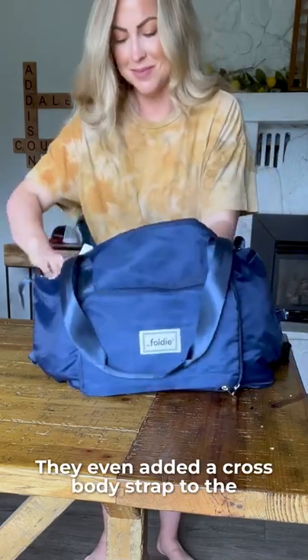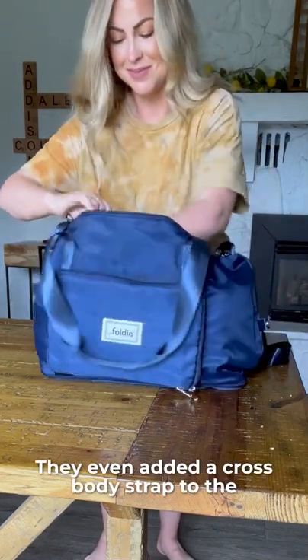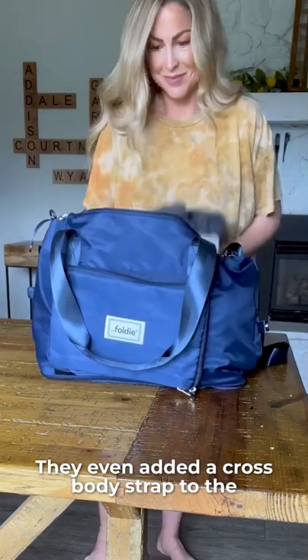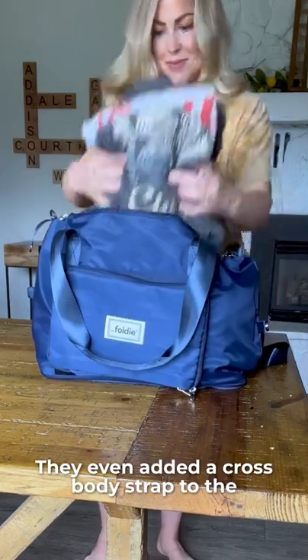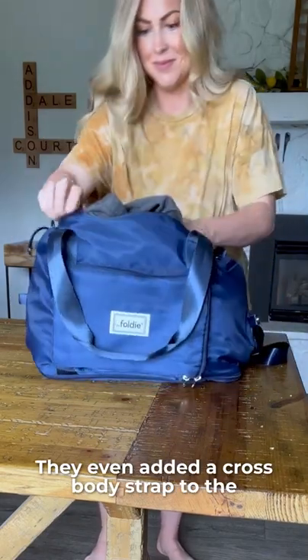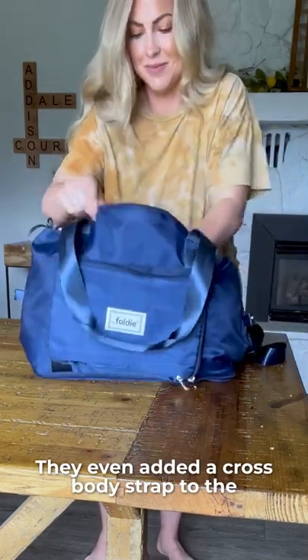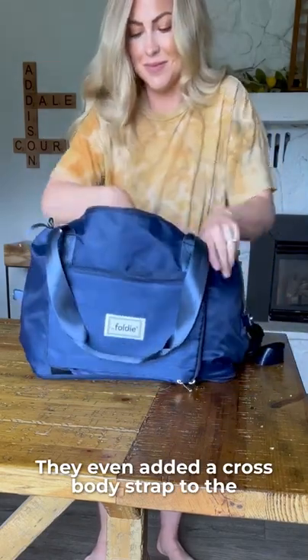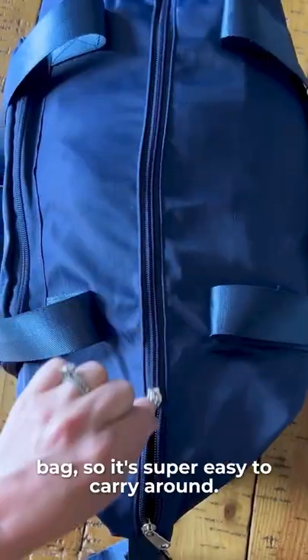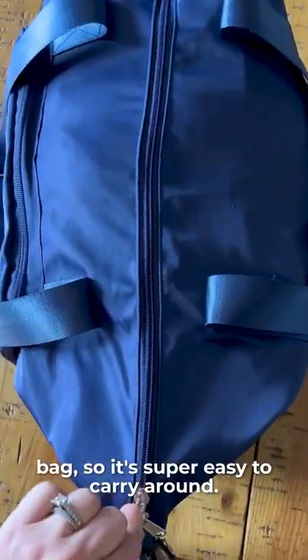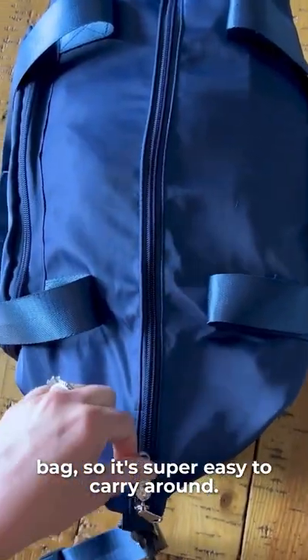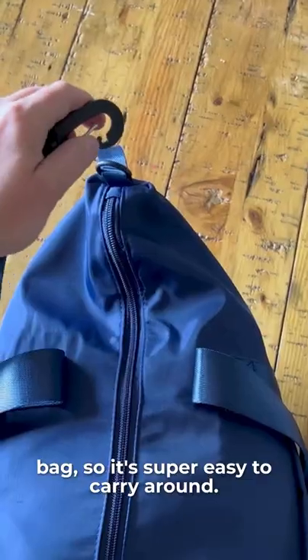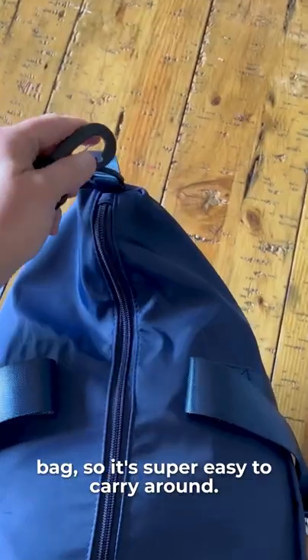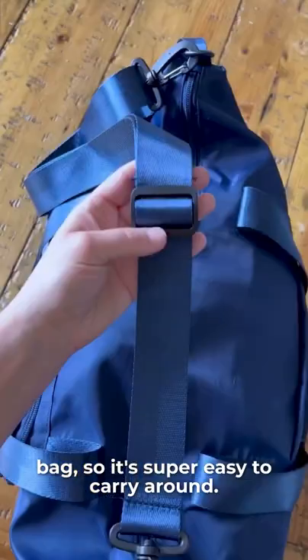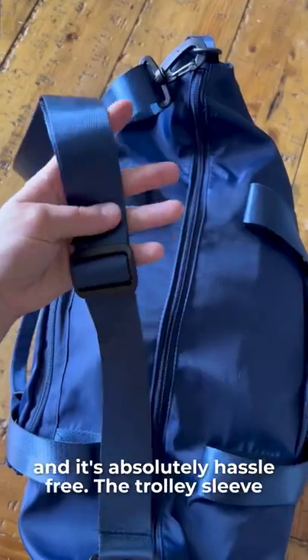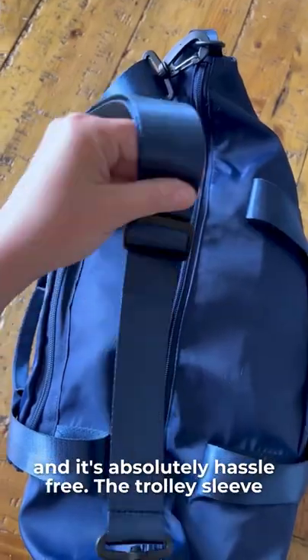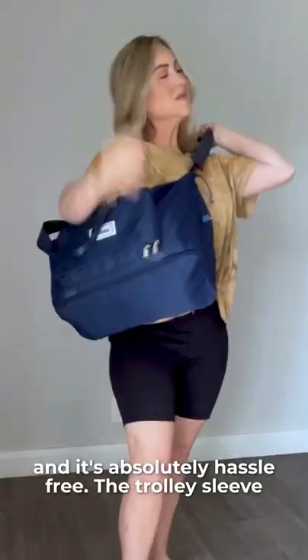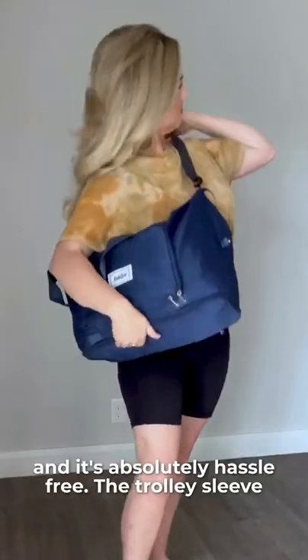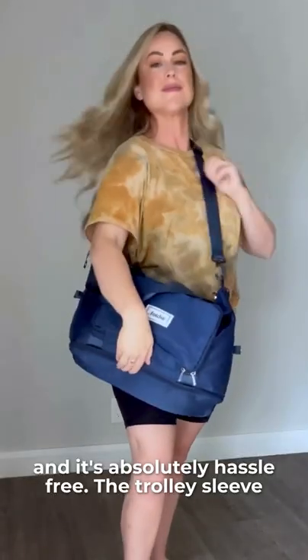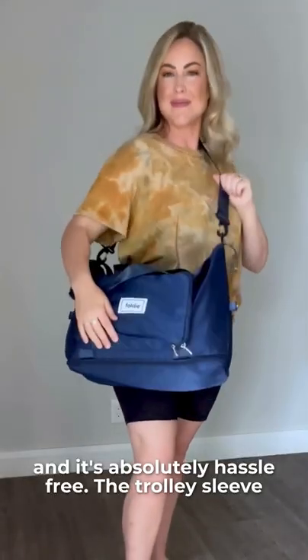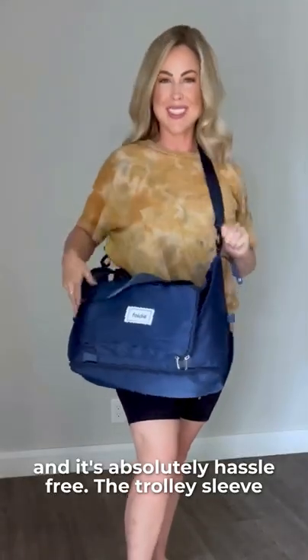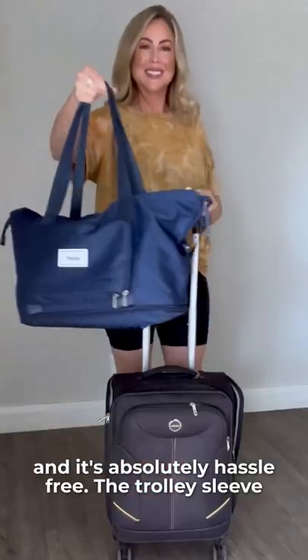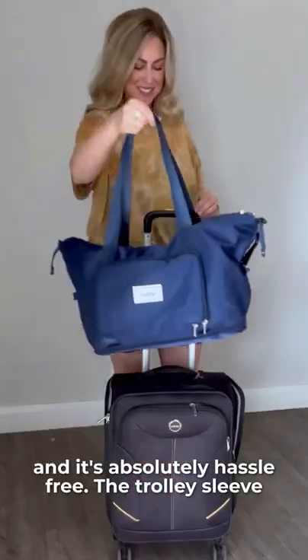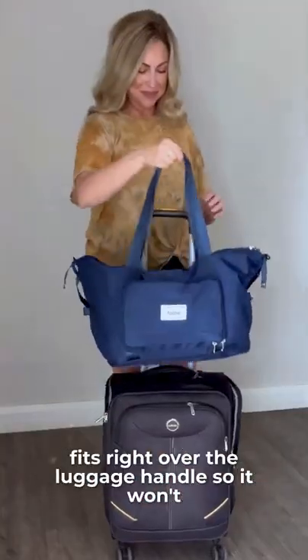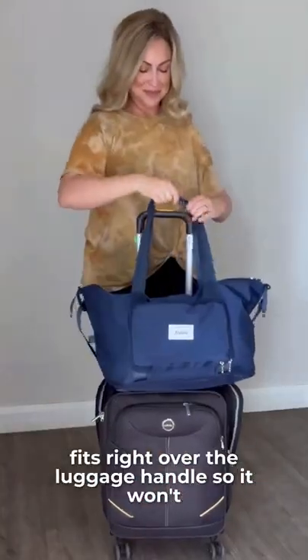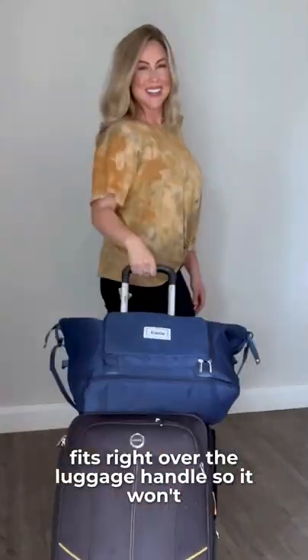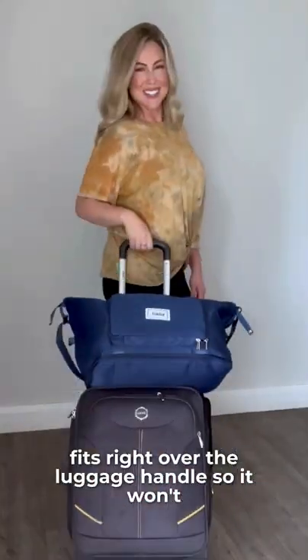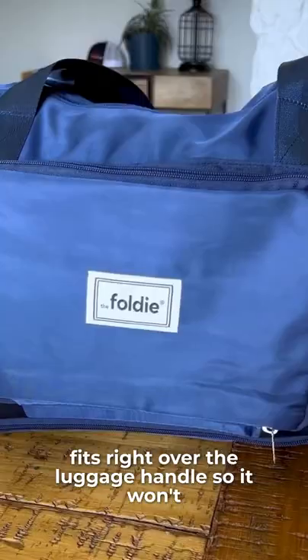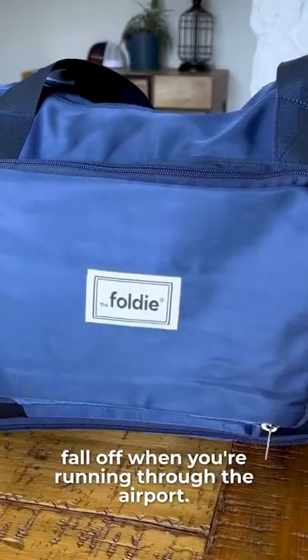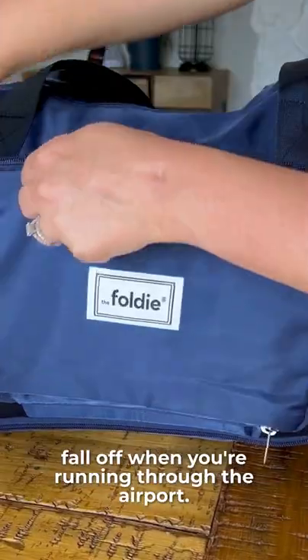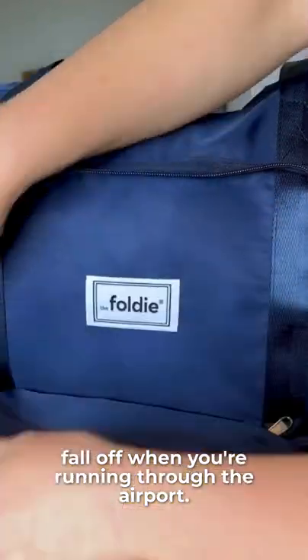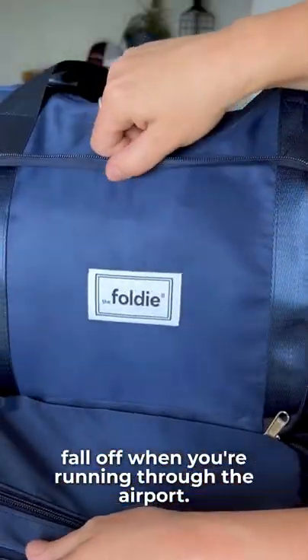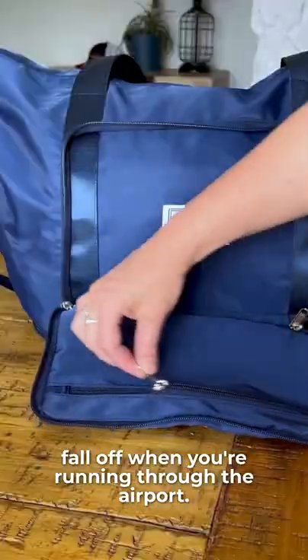They even added a crossbody strap to the bag so it's super easy to carry around and it's absolutely hassle-free. The trolley sleeve fits right over the luggage handle so it won't fall off when you're running through the airport.